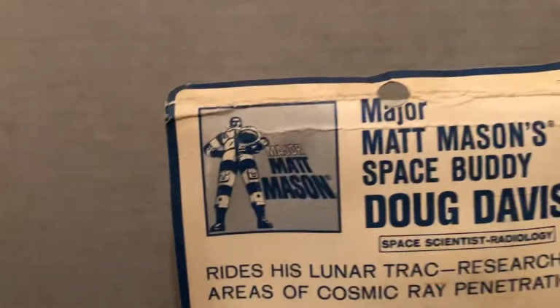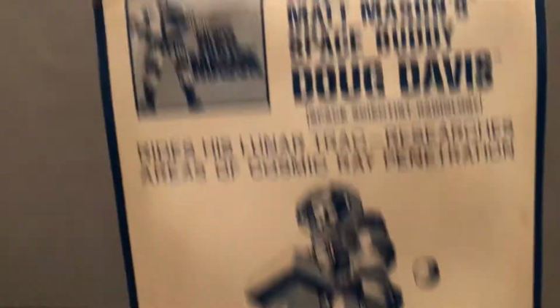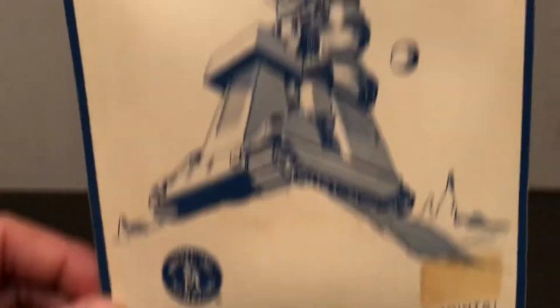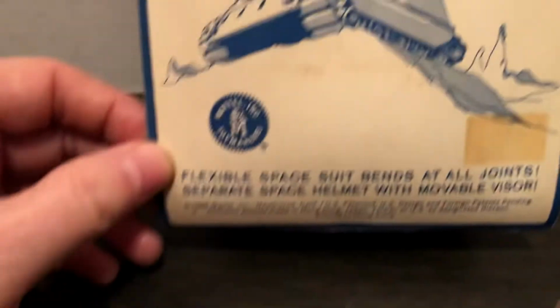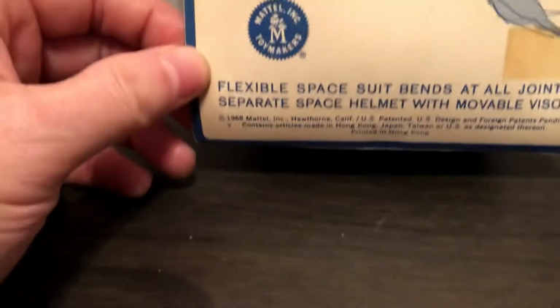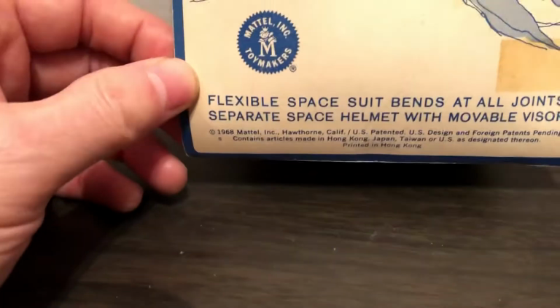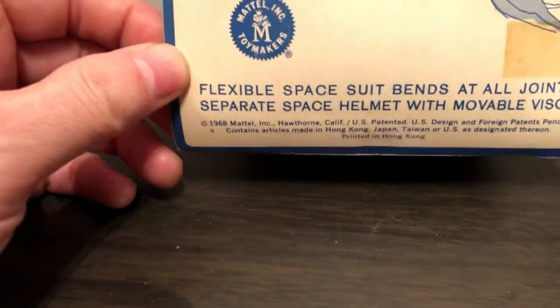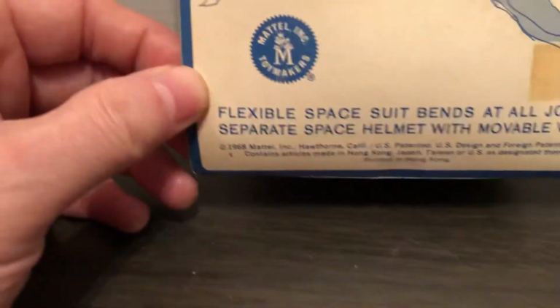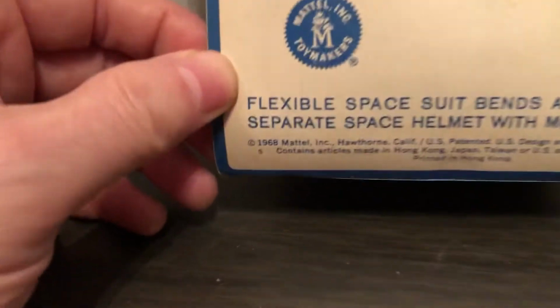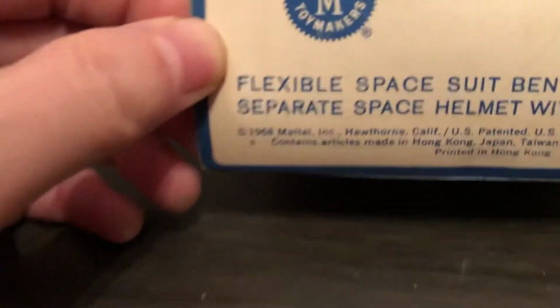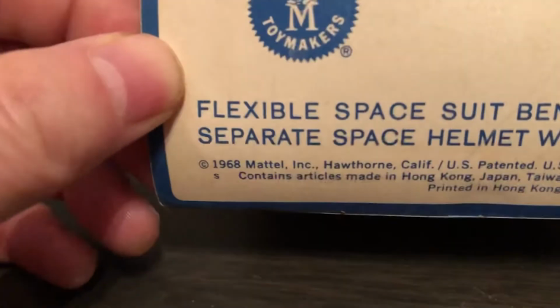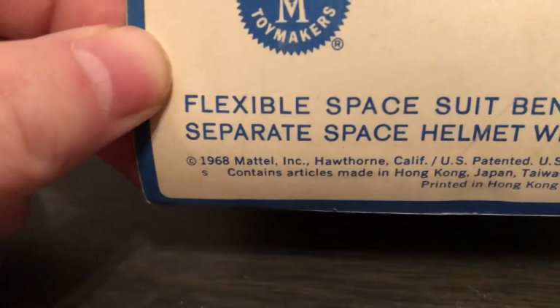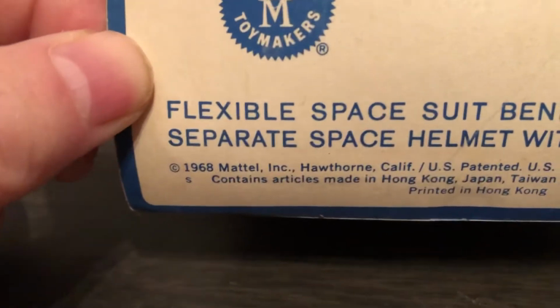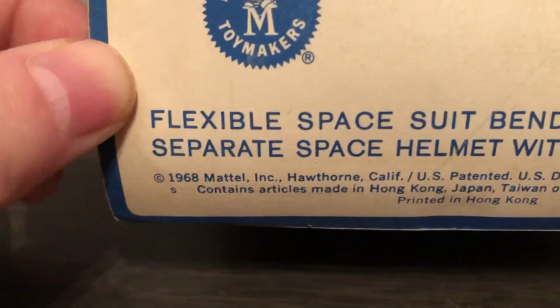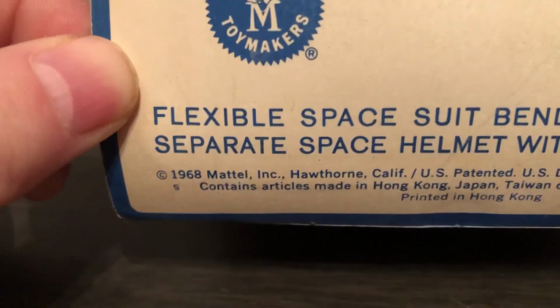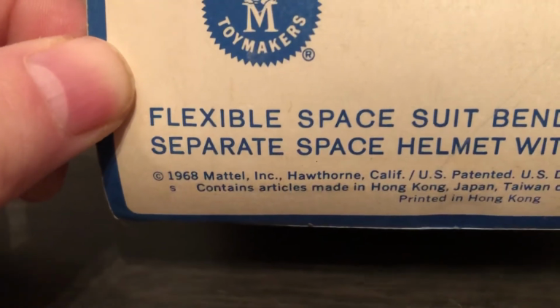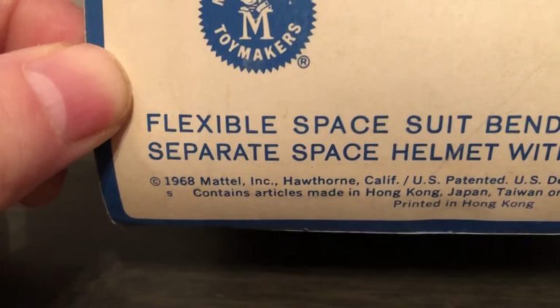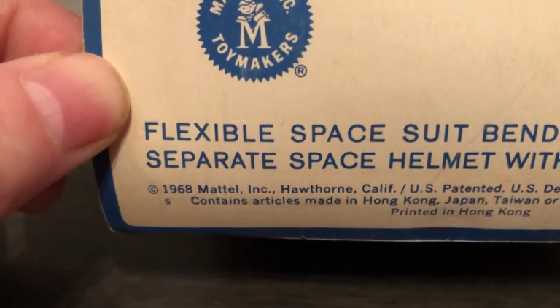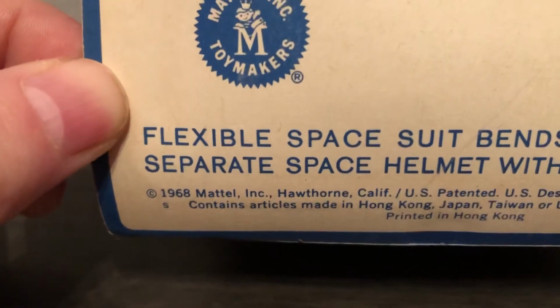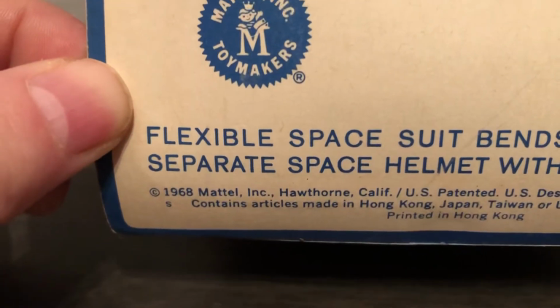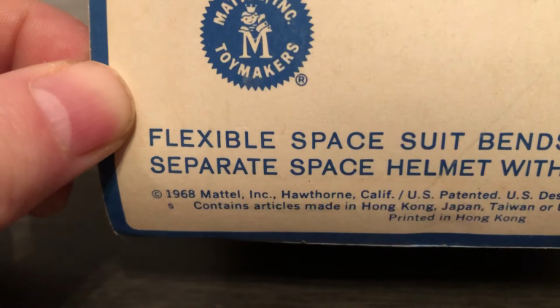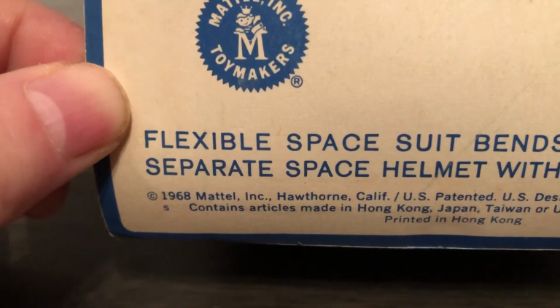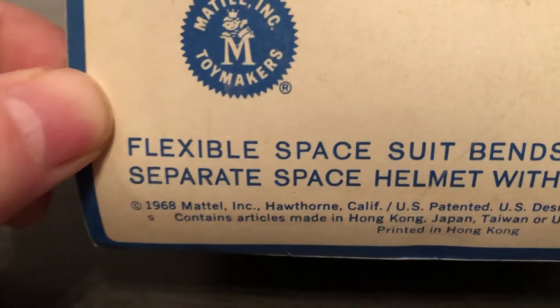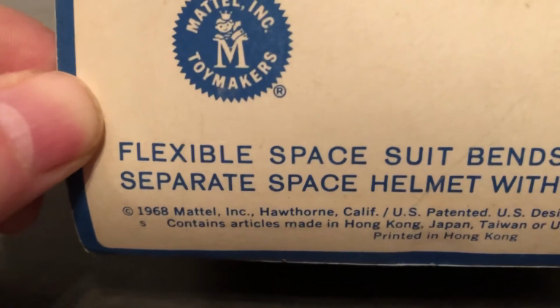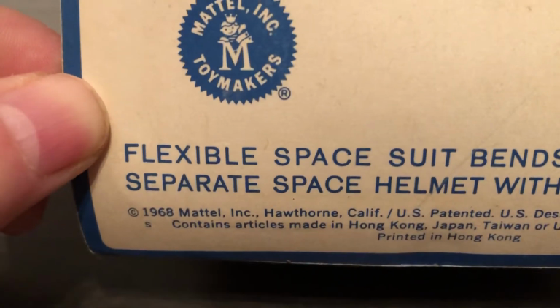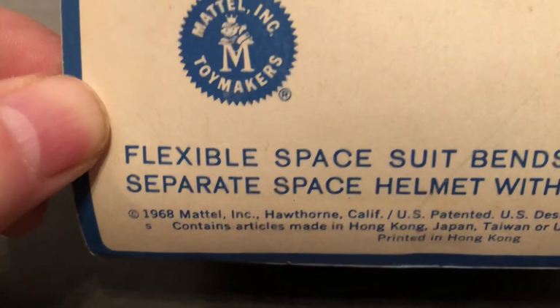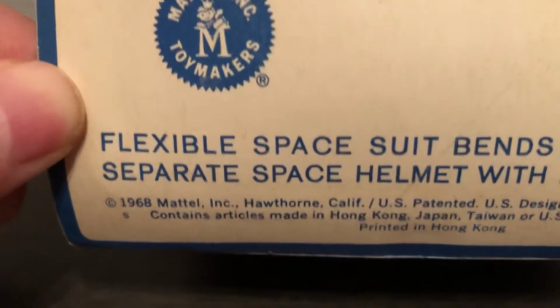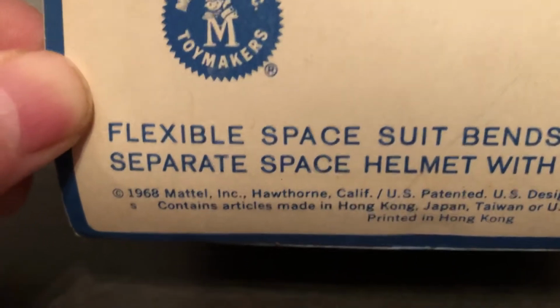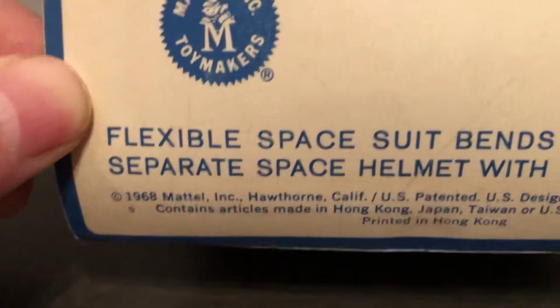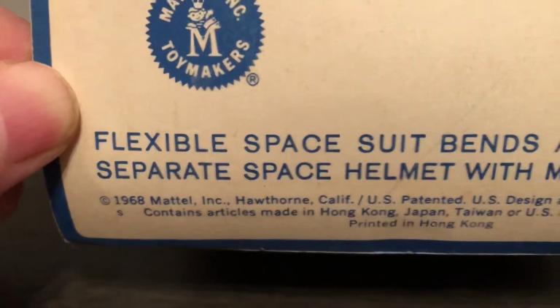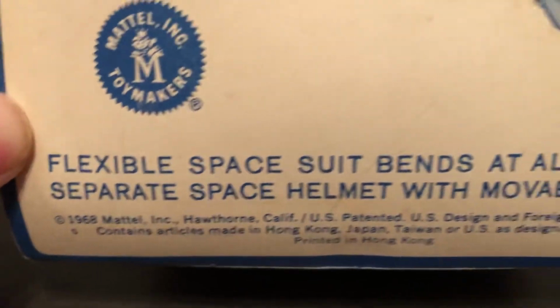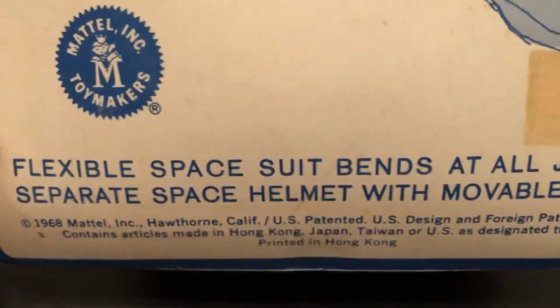You see this one's in fairly good shape, especially considering its age. This is 2021, so this is 53 years old now.